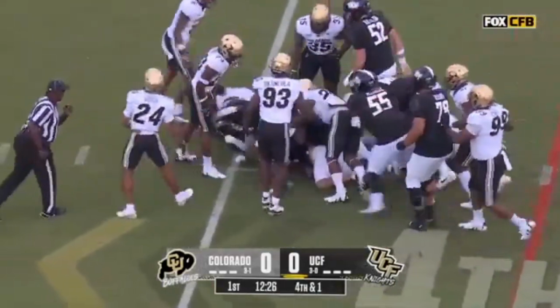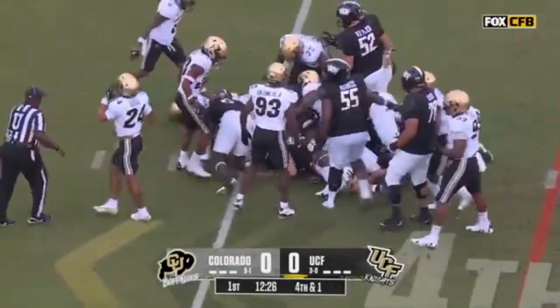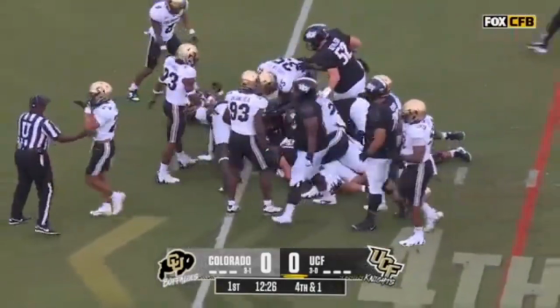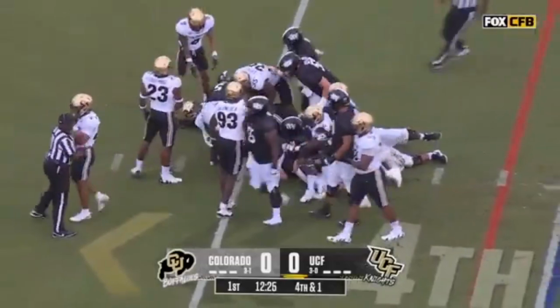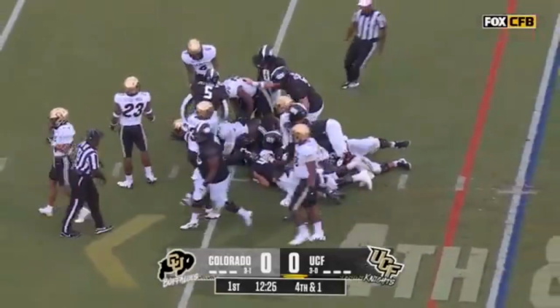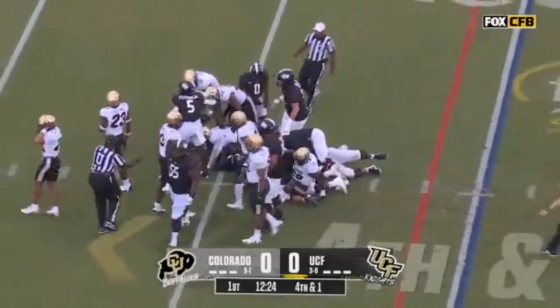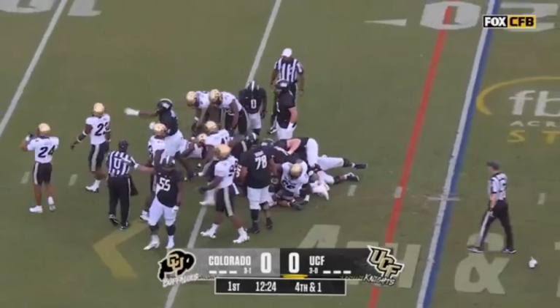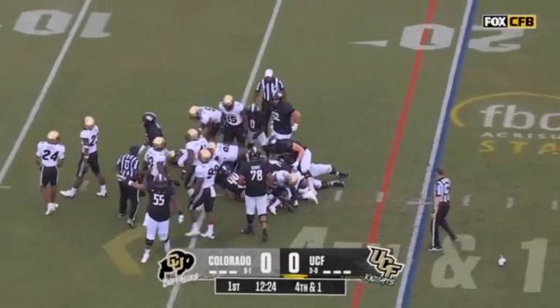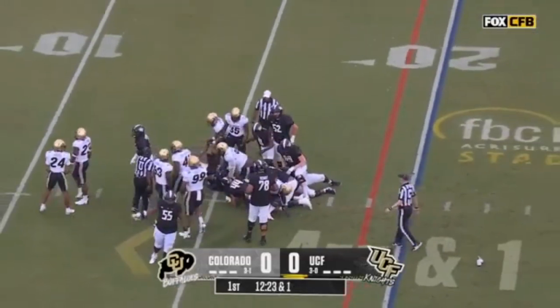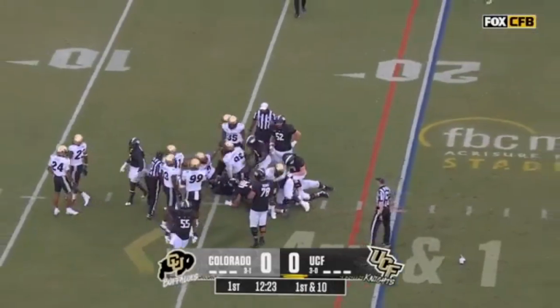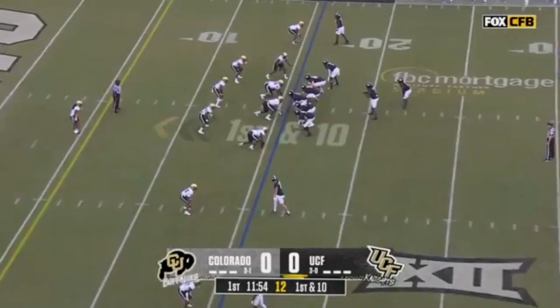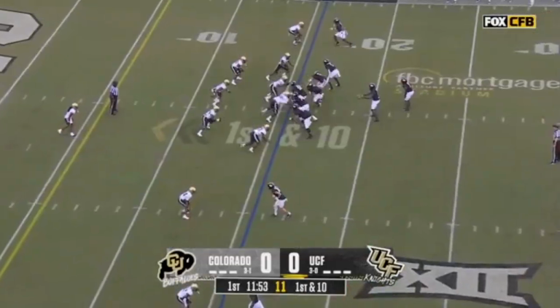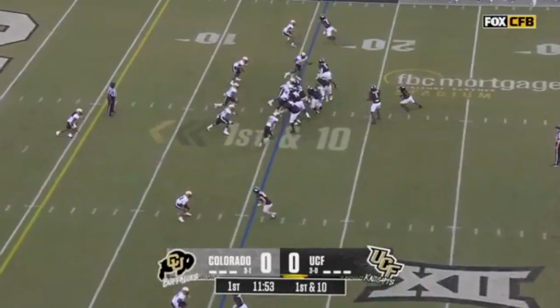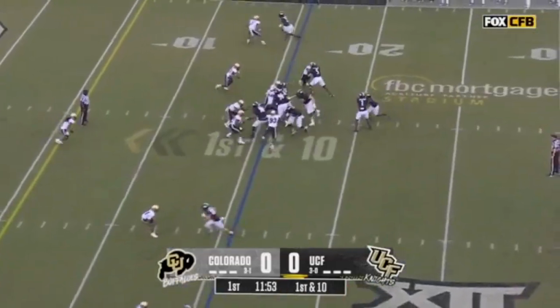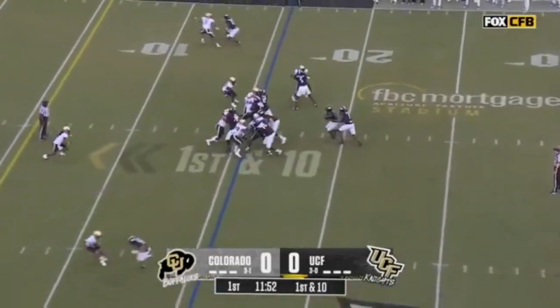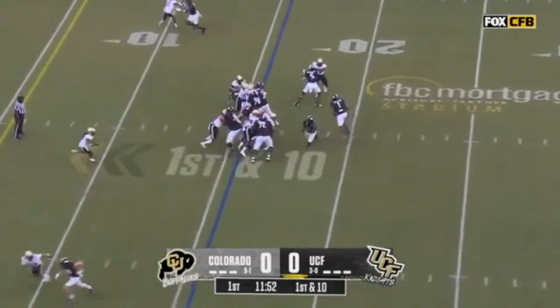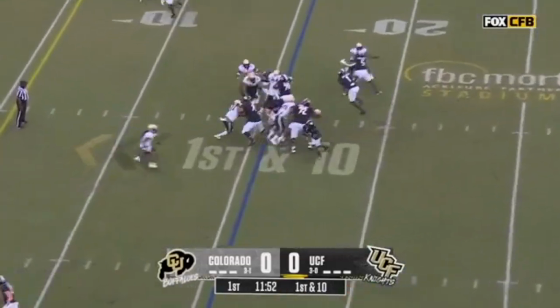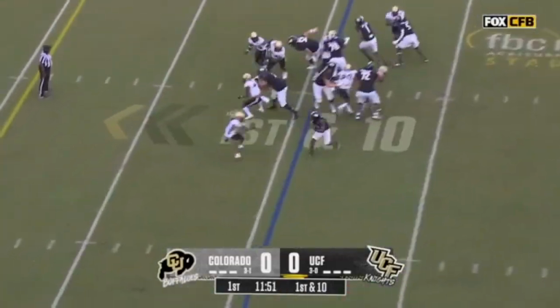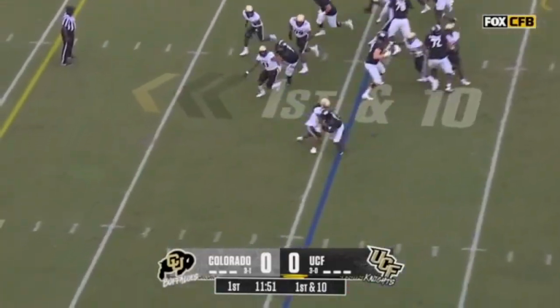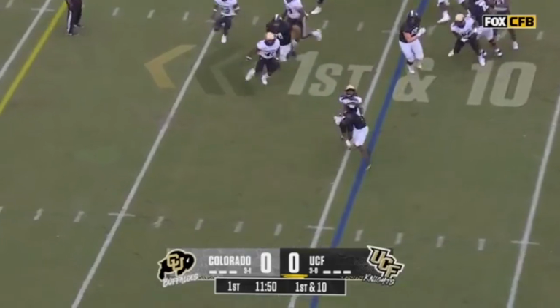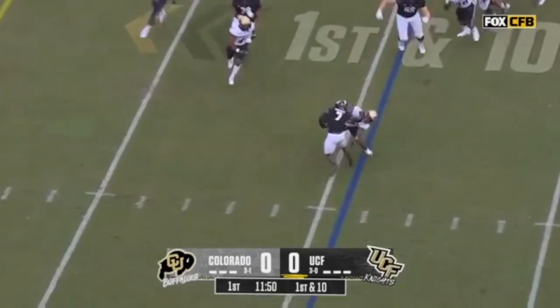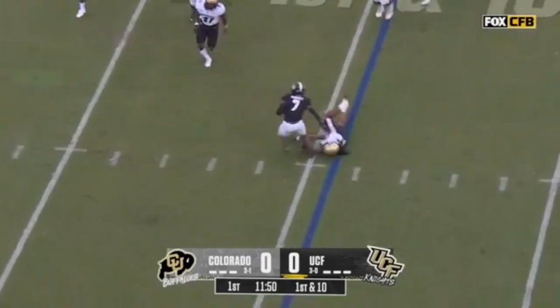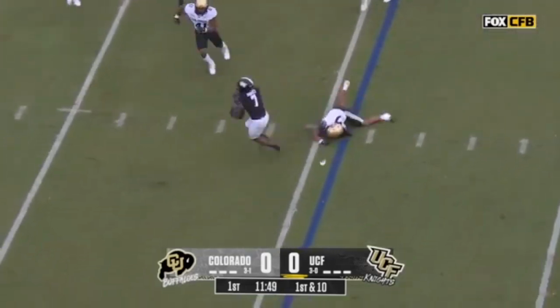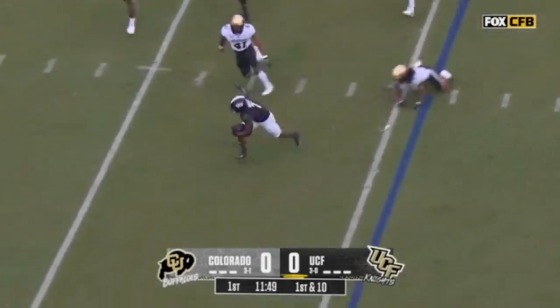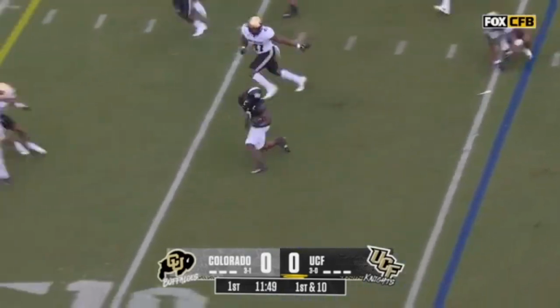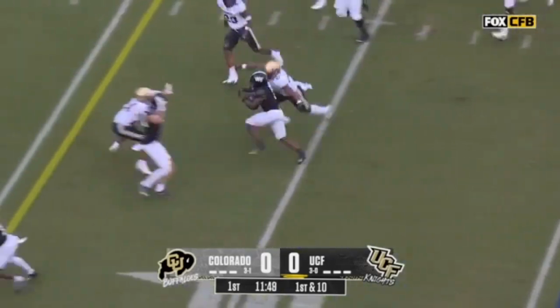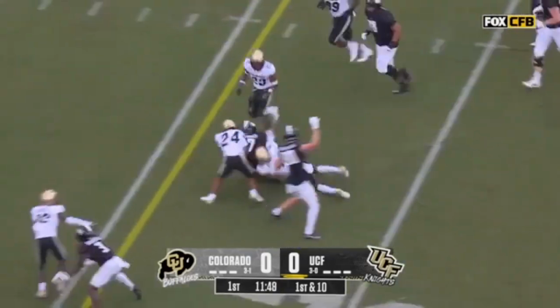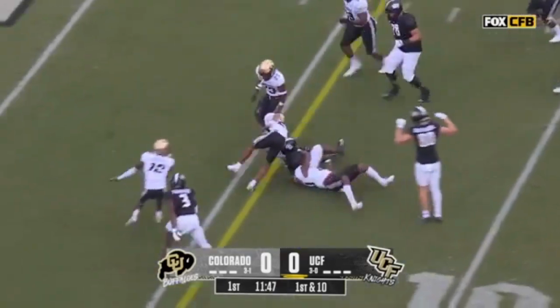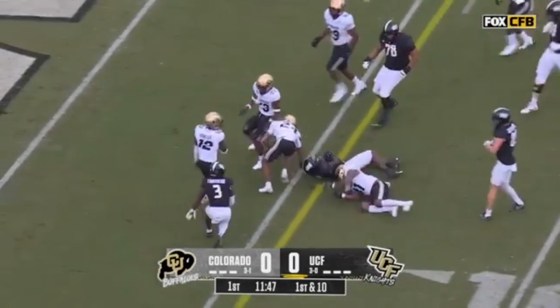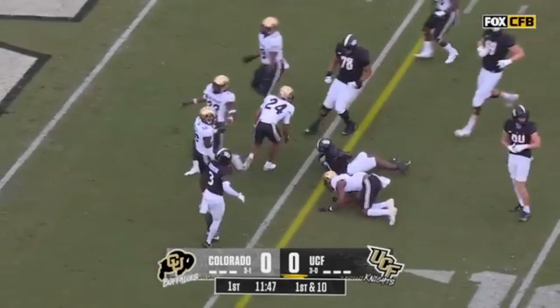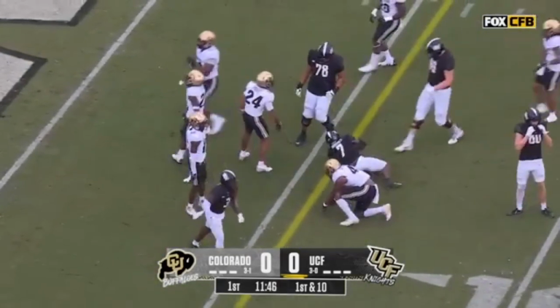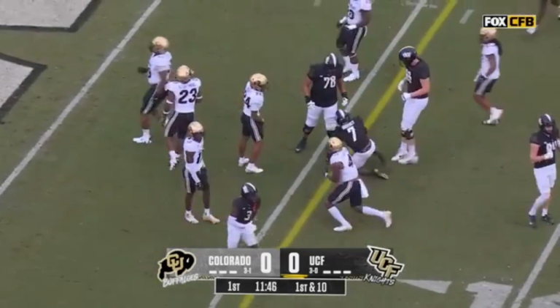Look at that surge. We're in central Florida. Pittman the tight end in motion; the give is to Harvey on the edge. Harvey inside the 10 and down to the 6.